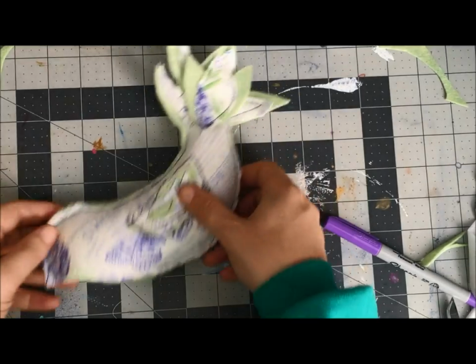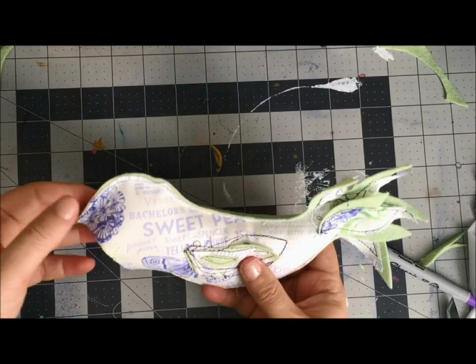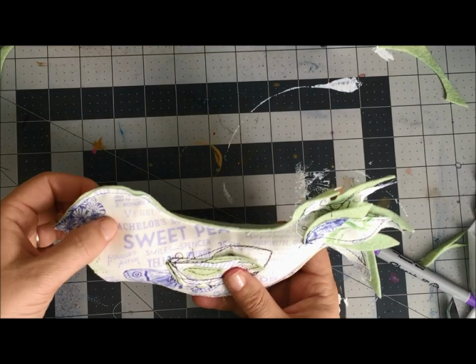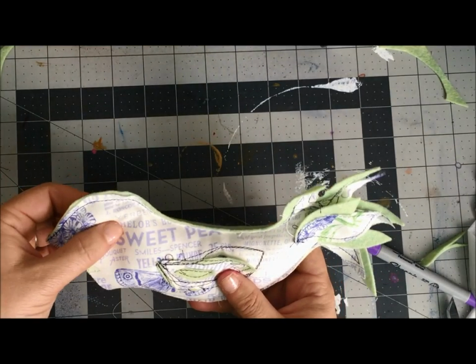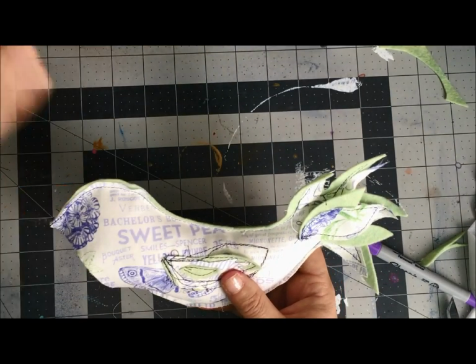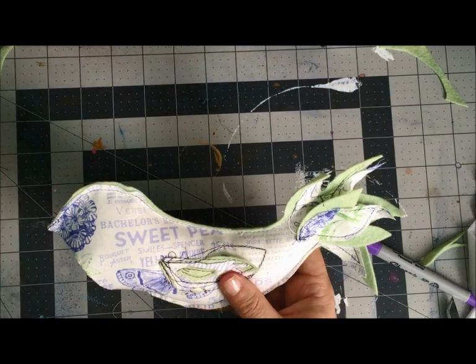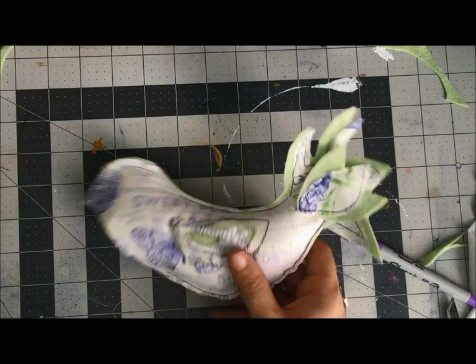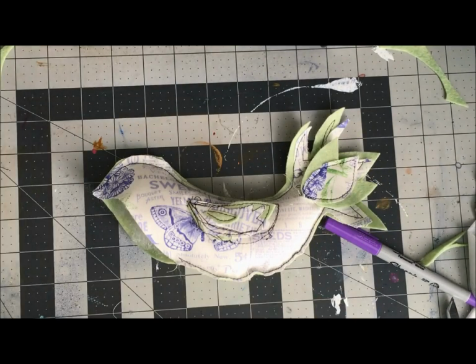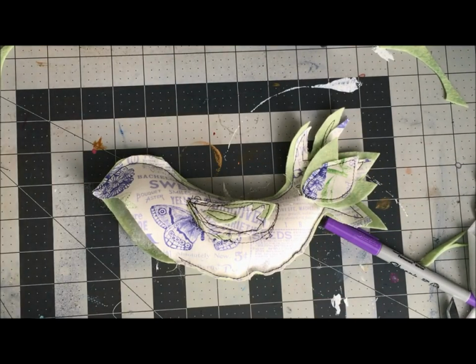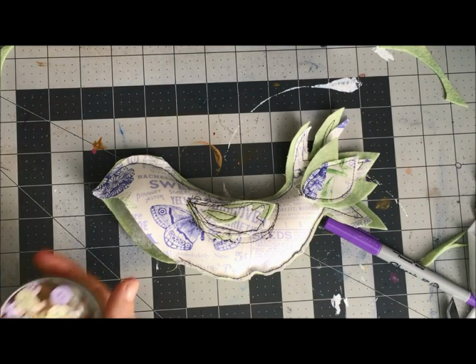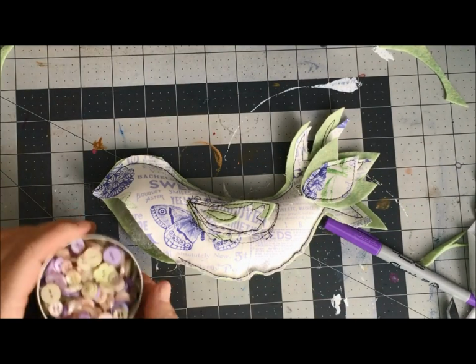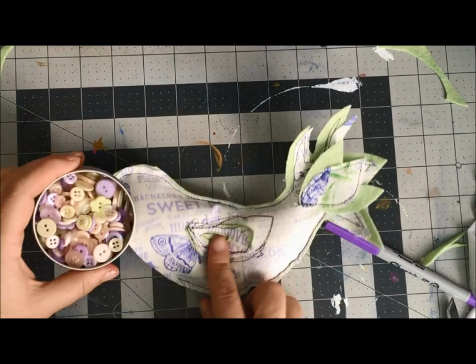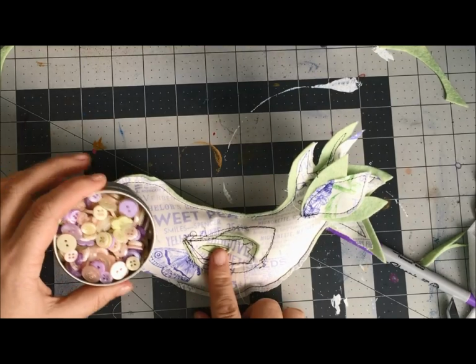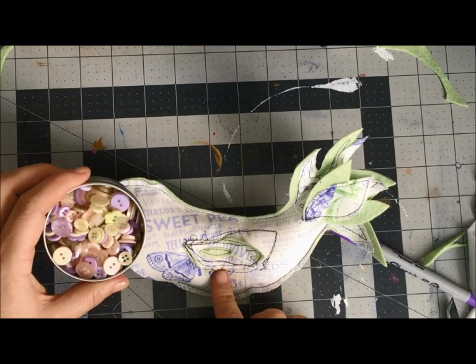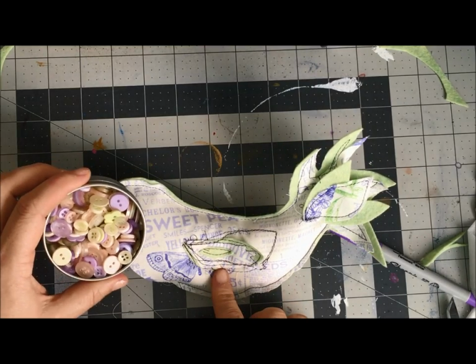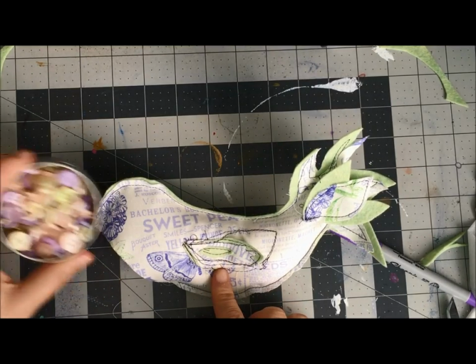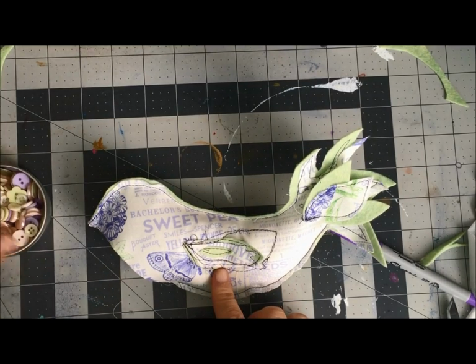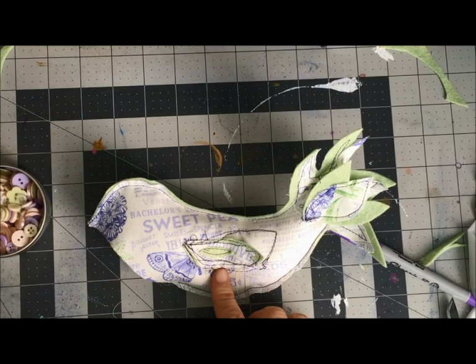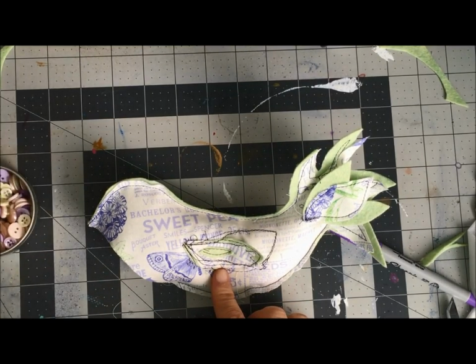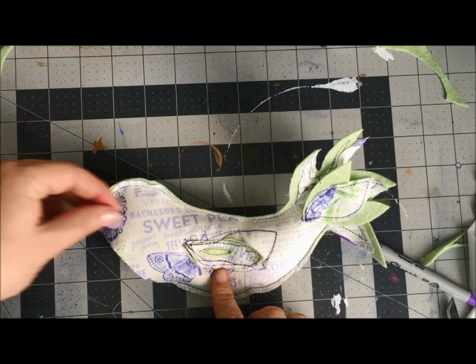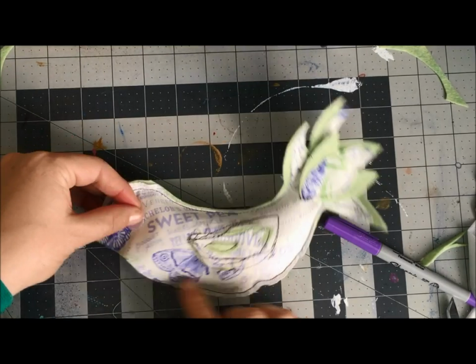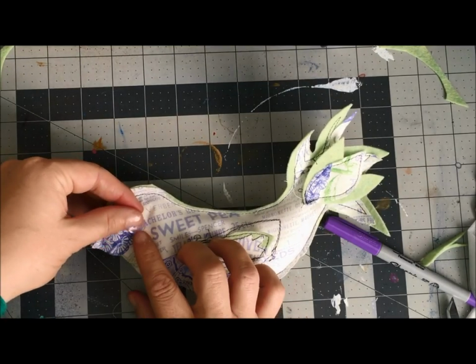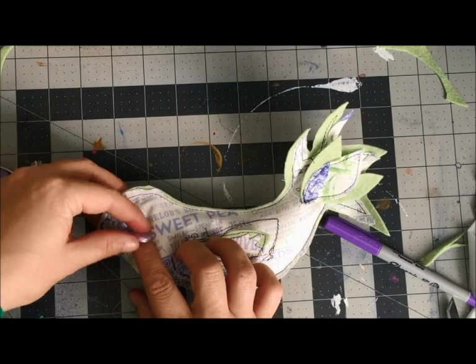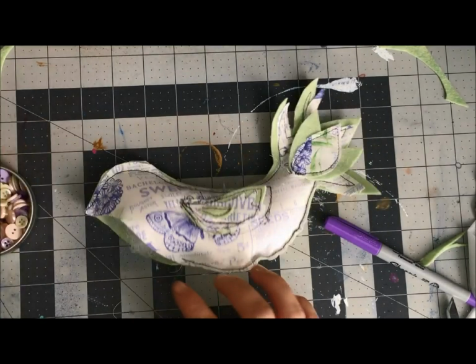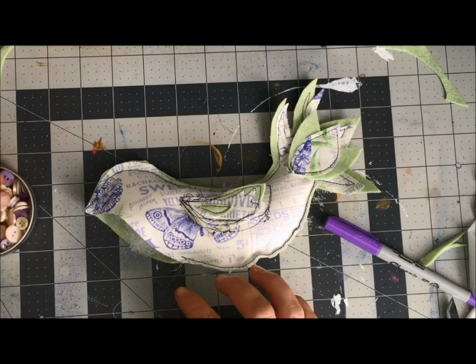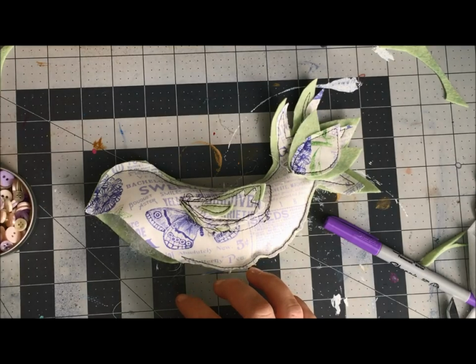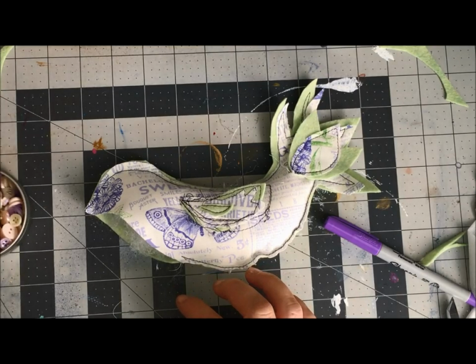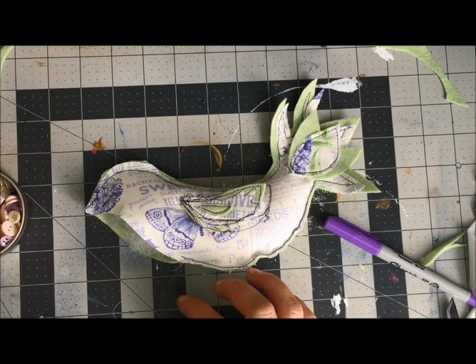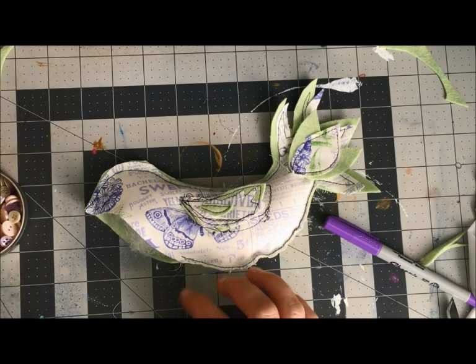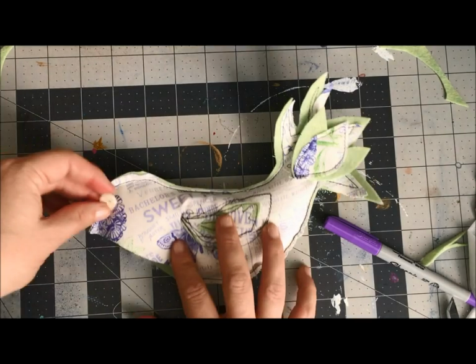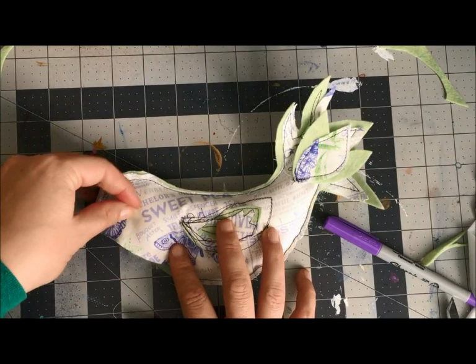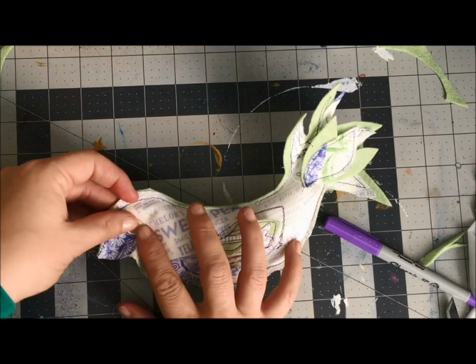some fabric glue to glue down a button. I'm looking through my buttons searching for the perfect button — the perfect shade, the perfect size. I actually think a green button is going to end up being what I go with.